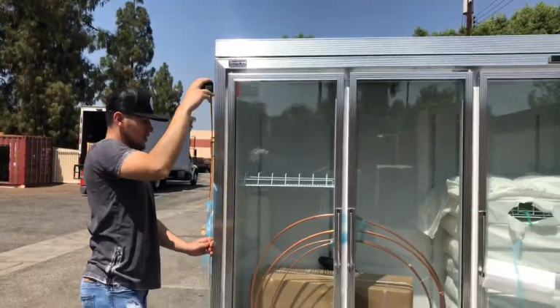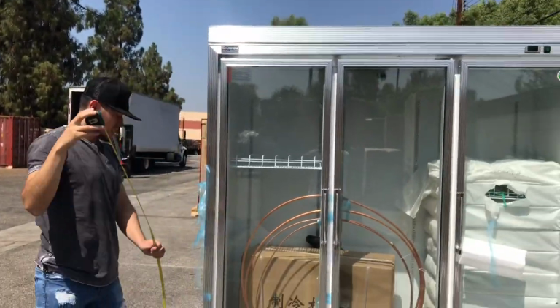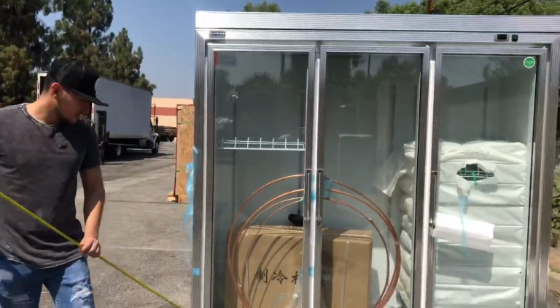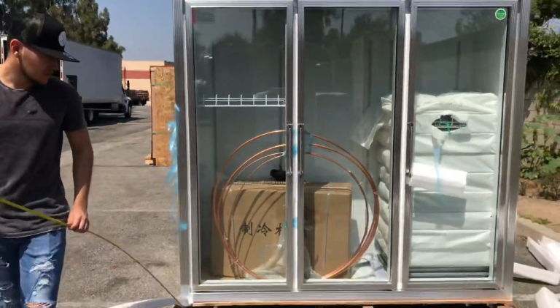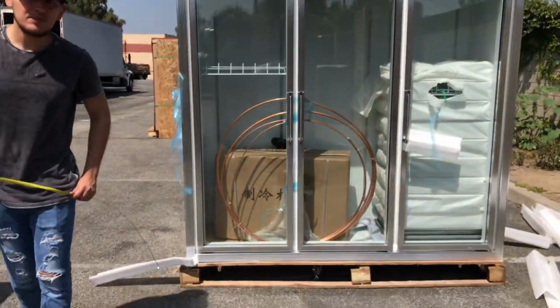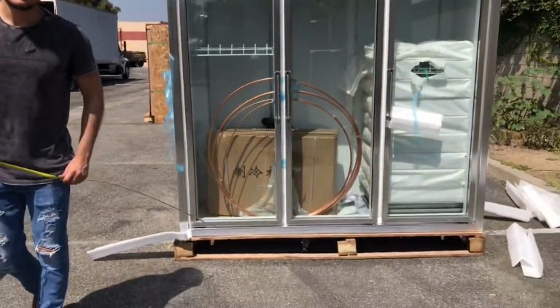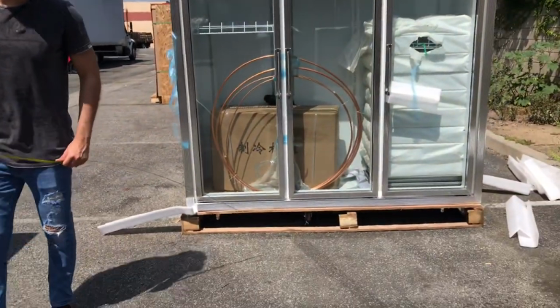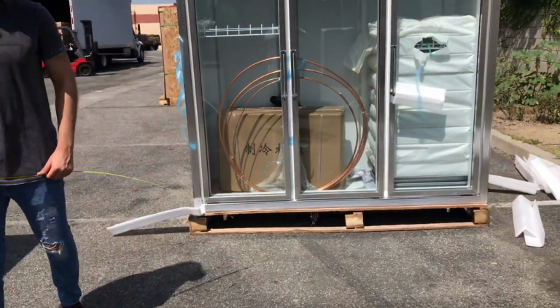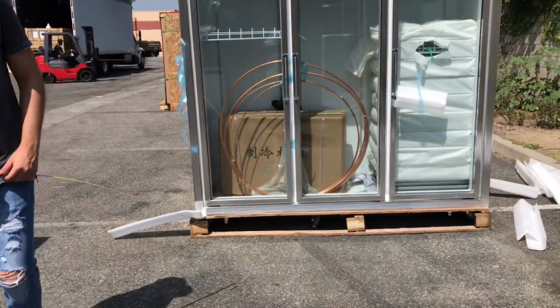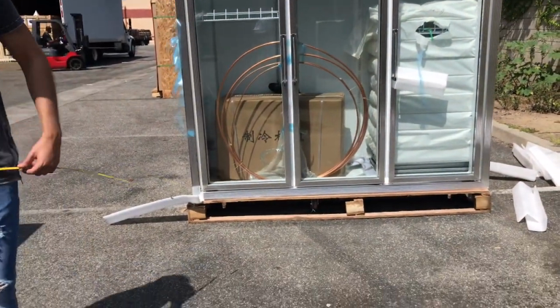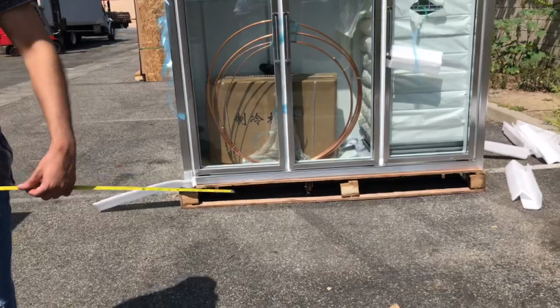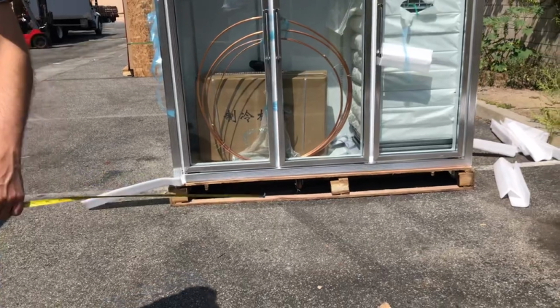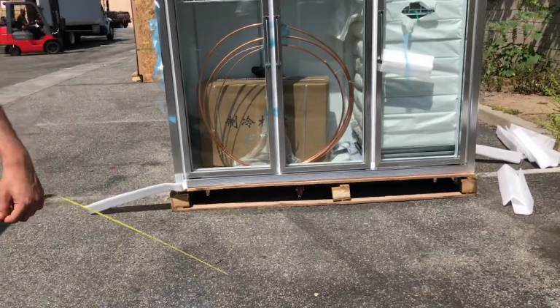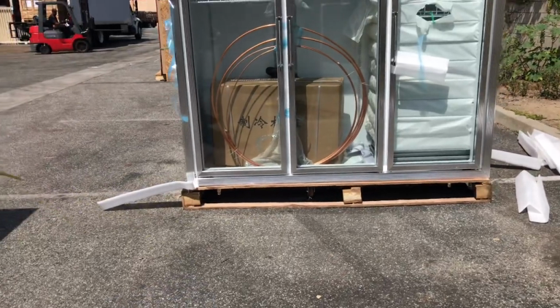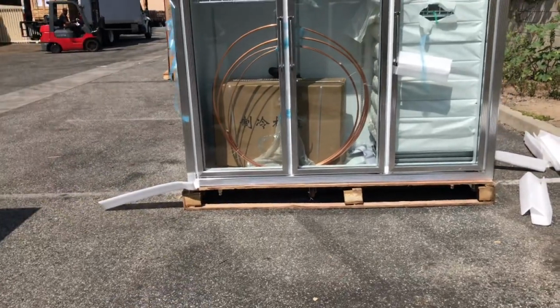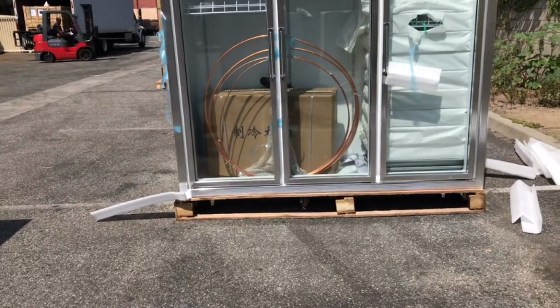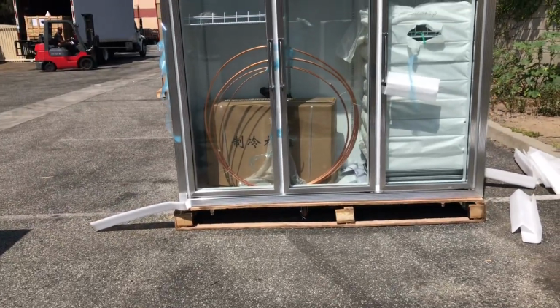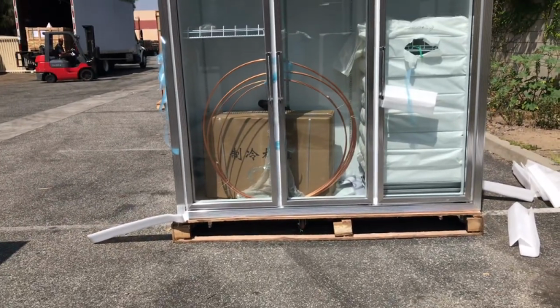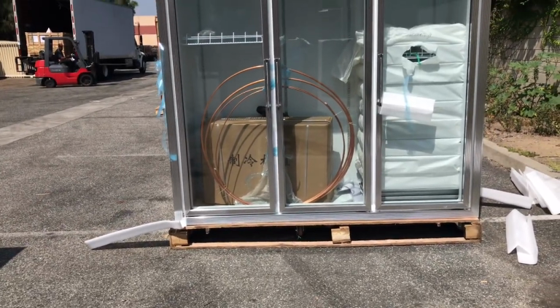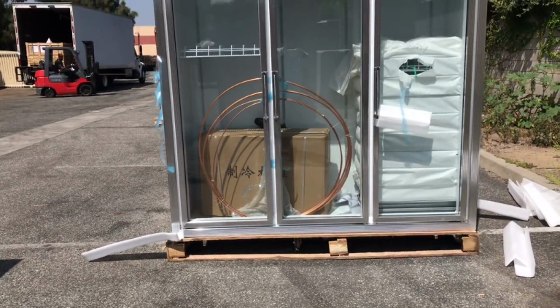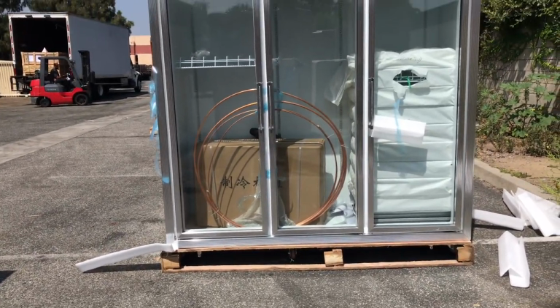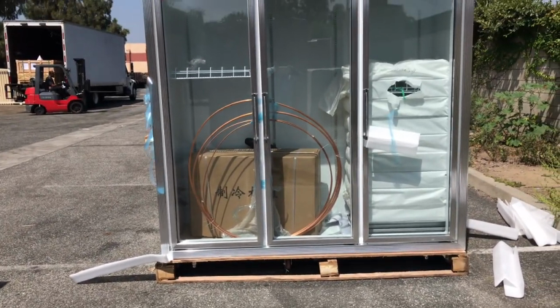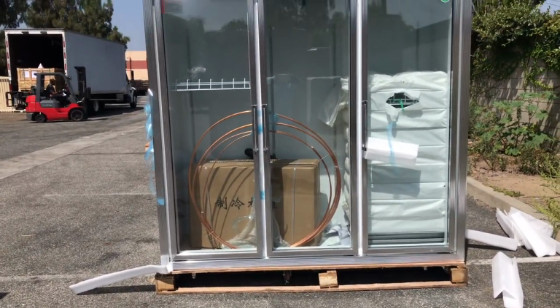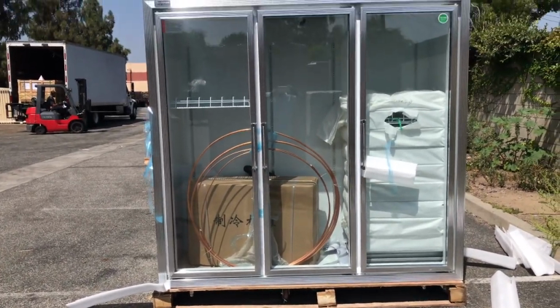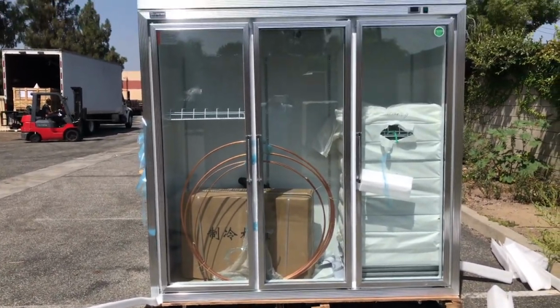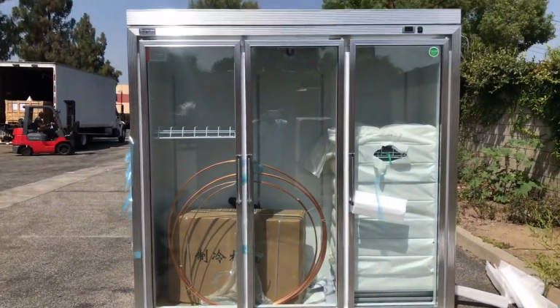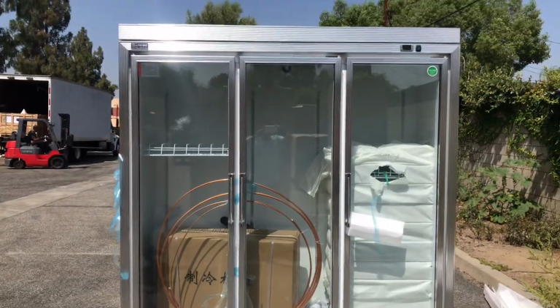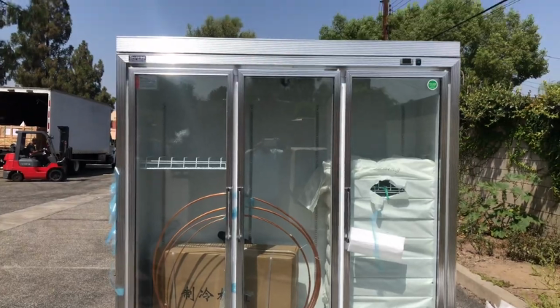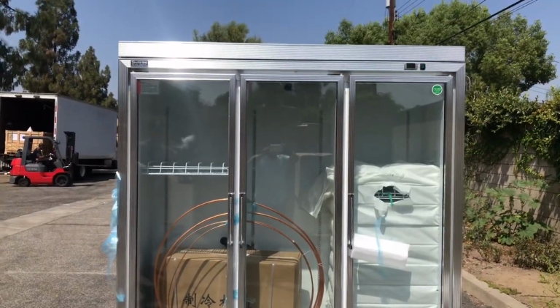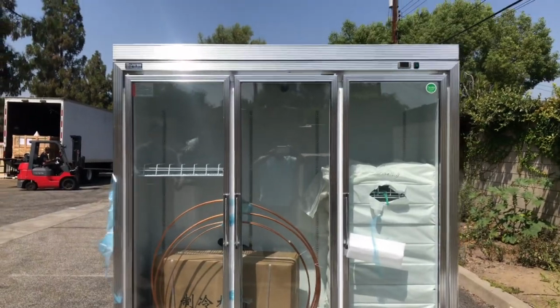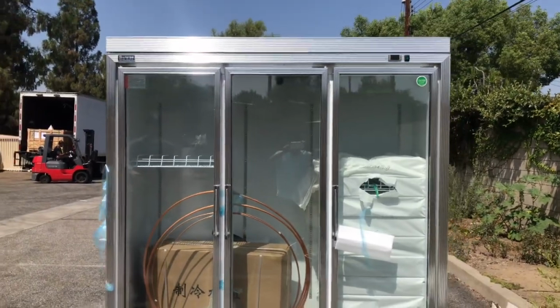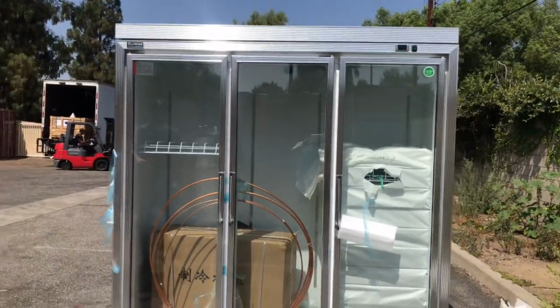The unit does have wheels on the bottom and also has legs. If you need the wheels, you can take out the legs, or the other way around — you can take out the wheels if you just need the legs on this unit.